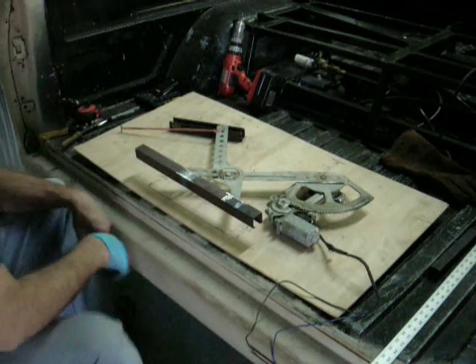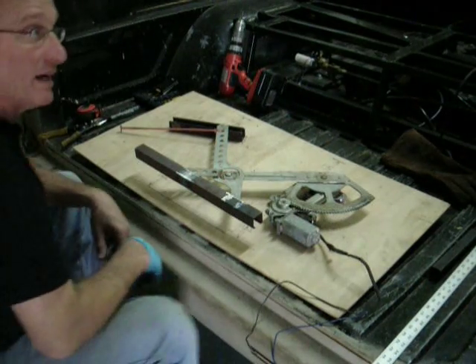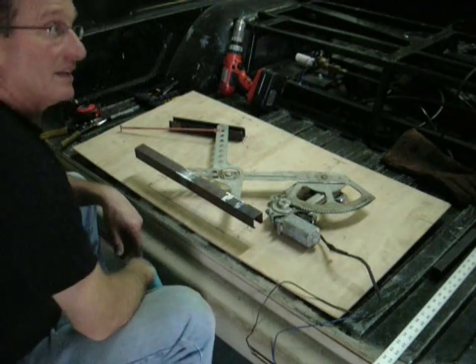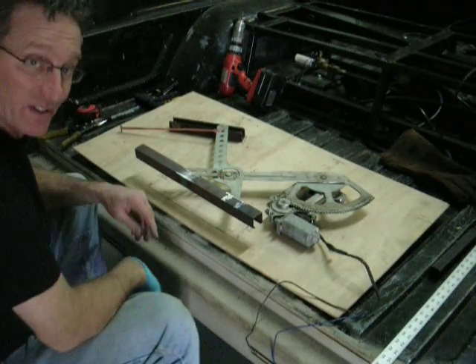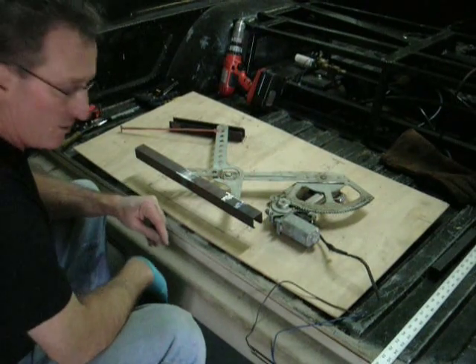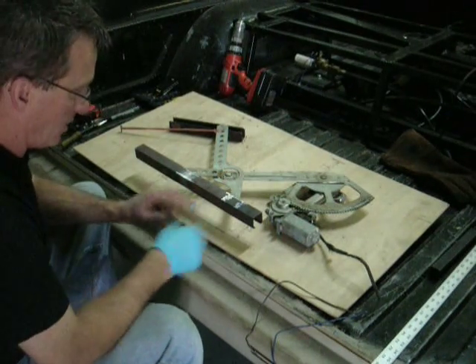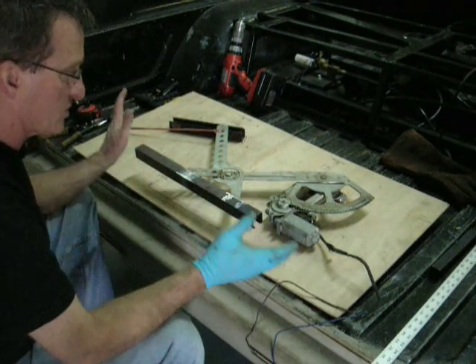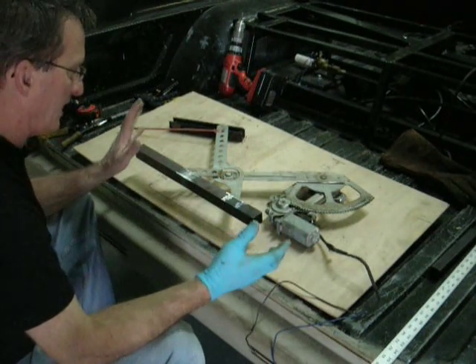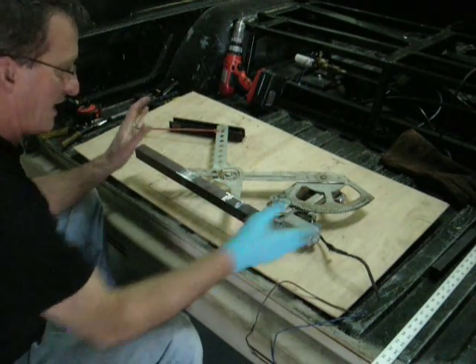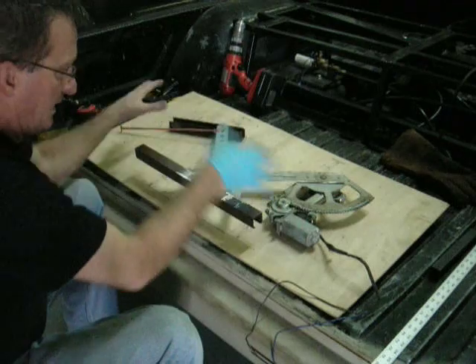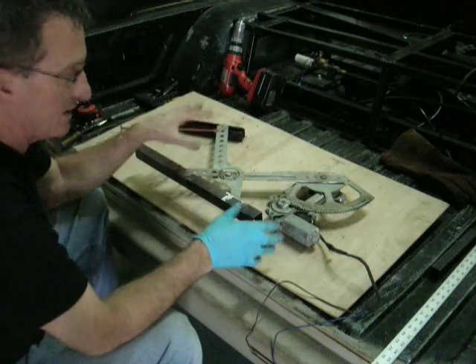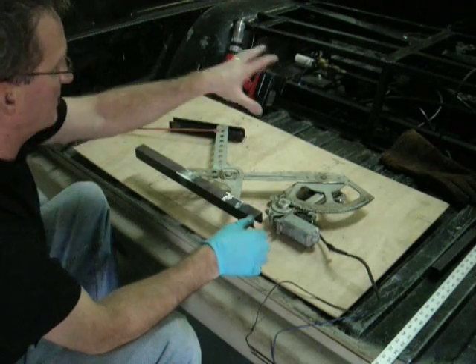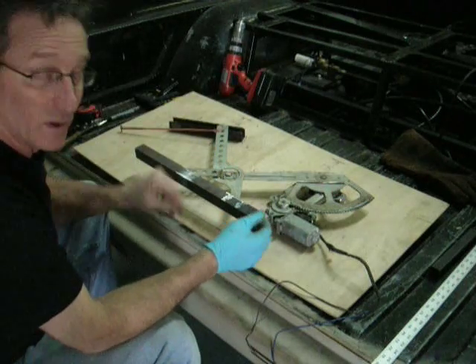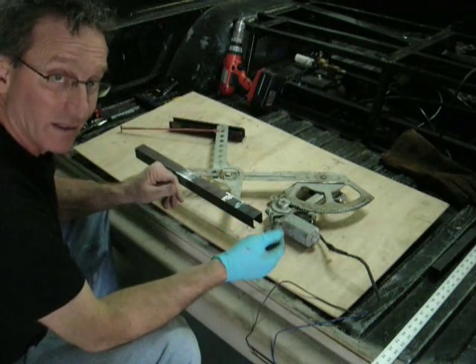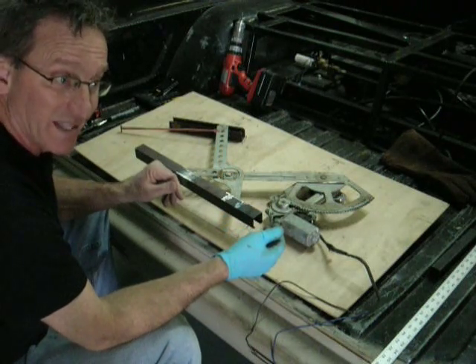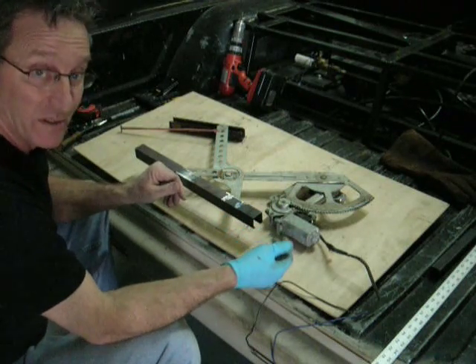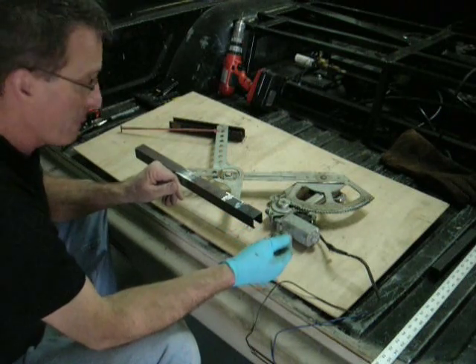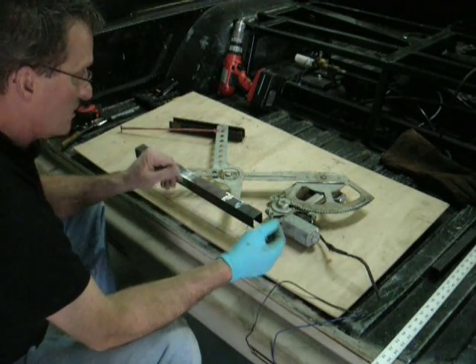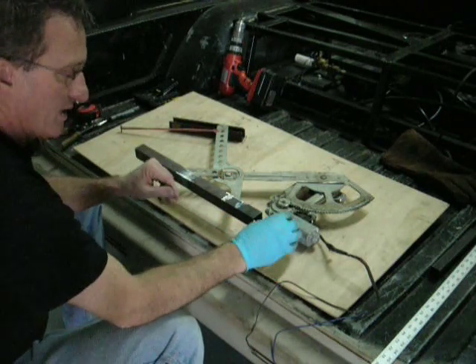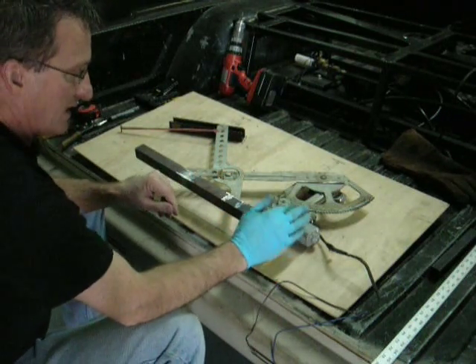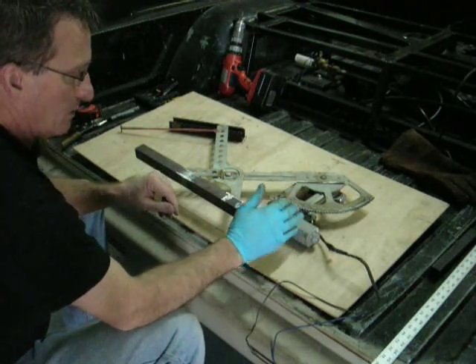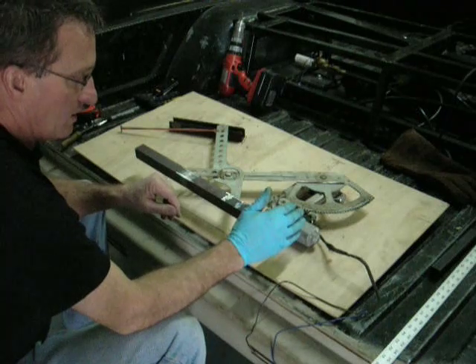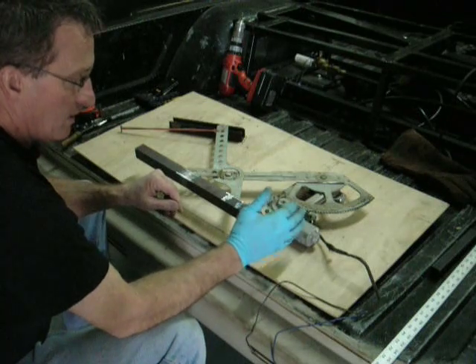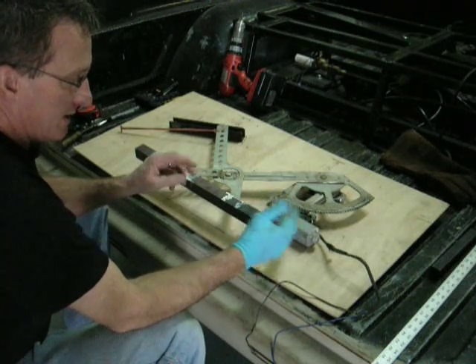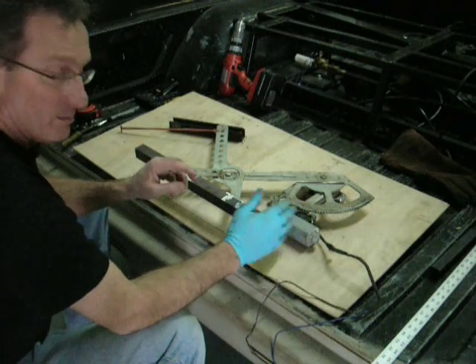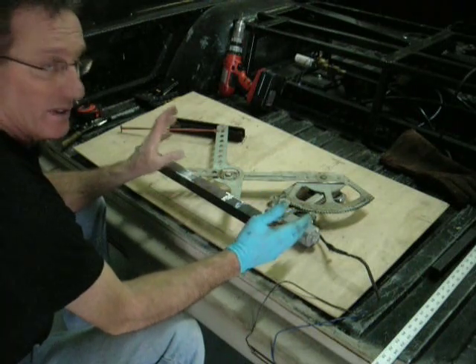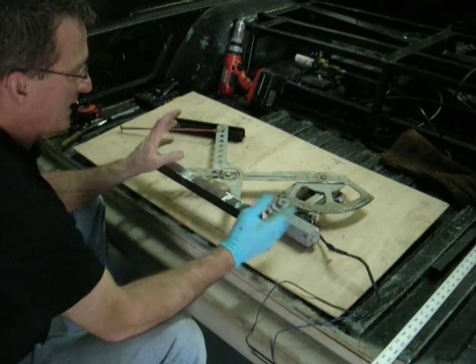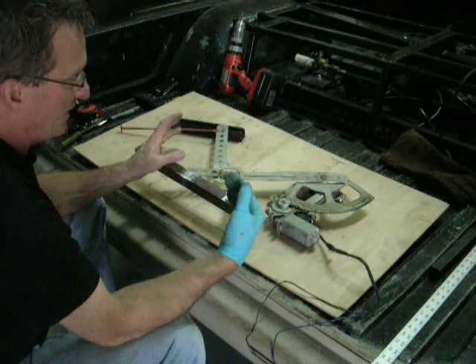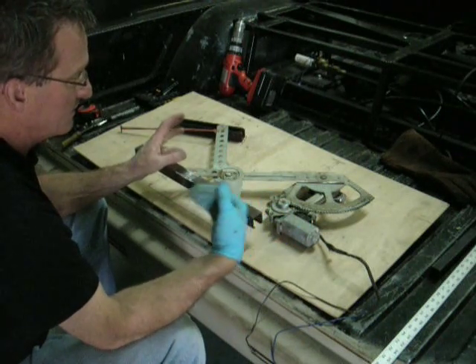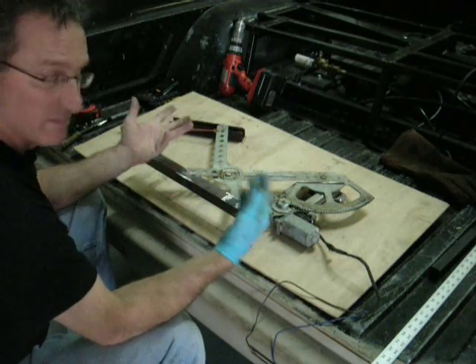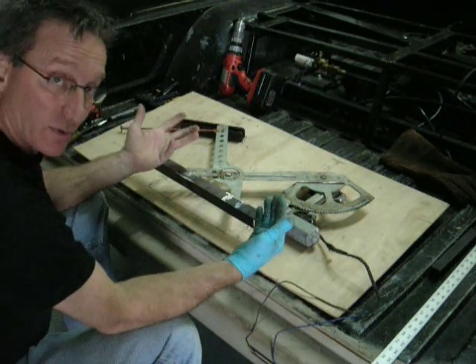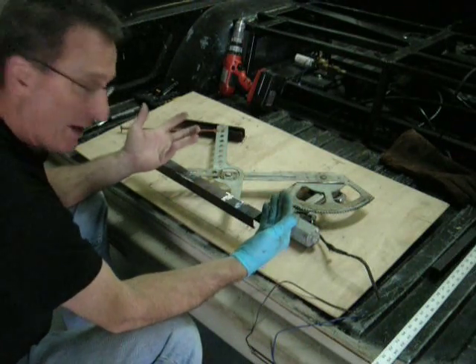It's about 11:30 now. When I first started laying this out and cutting this out of the door panel, it was 8:30. So what I've done is I've taken the power window regulator, motor and everything out of an extra door panel.